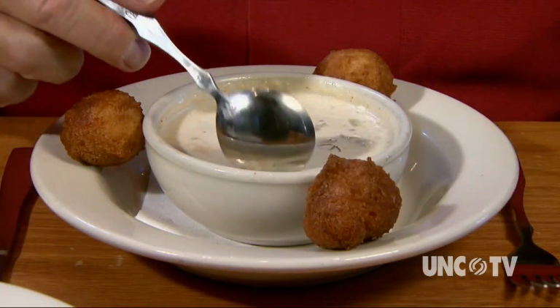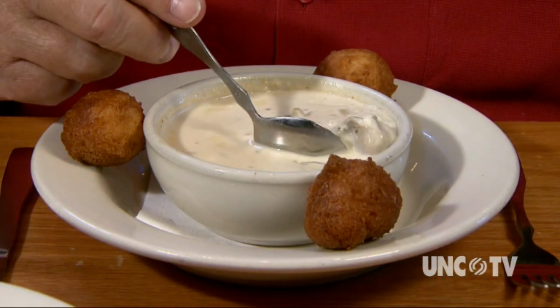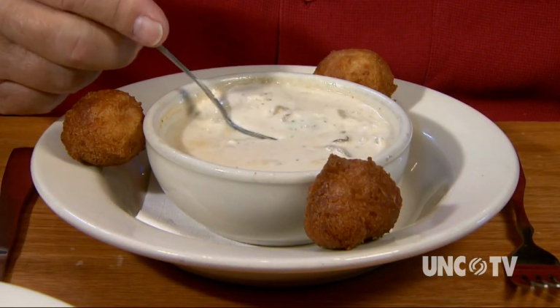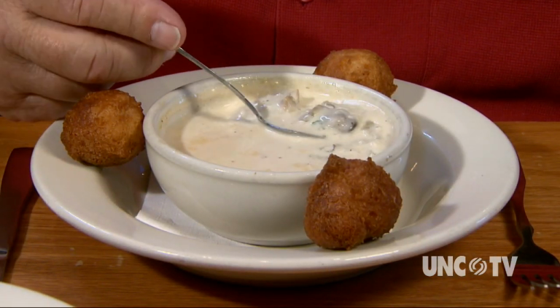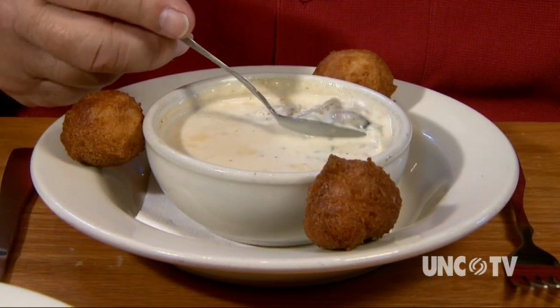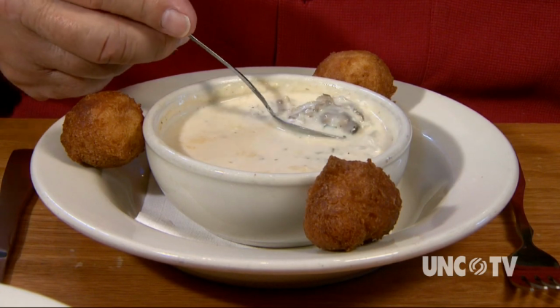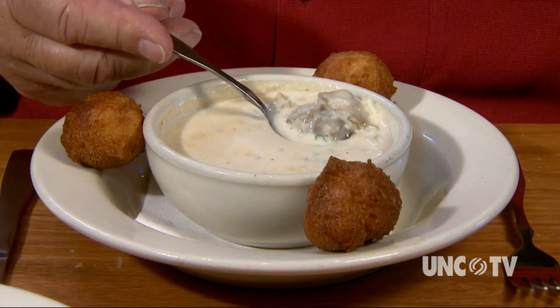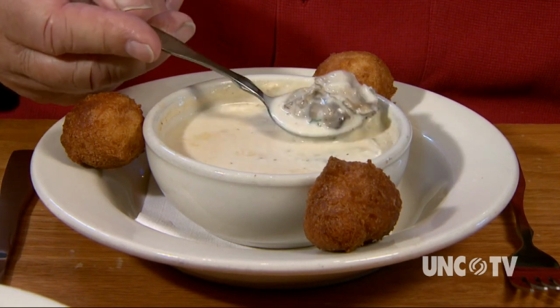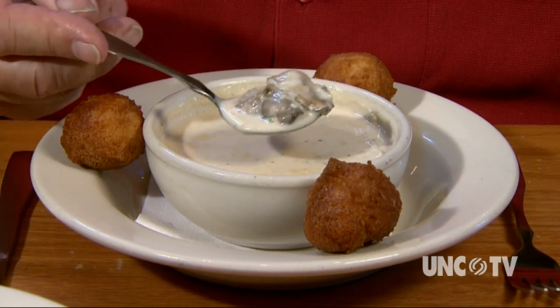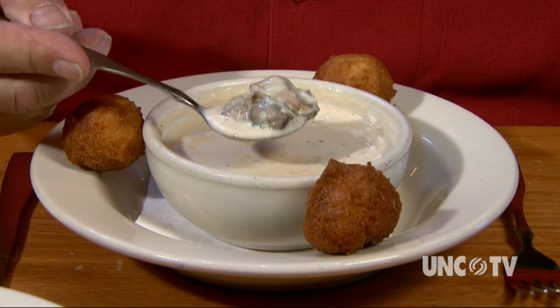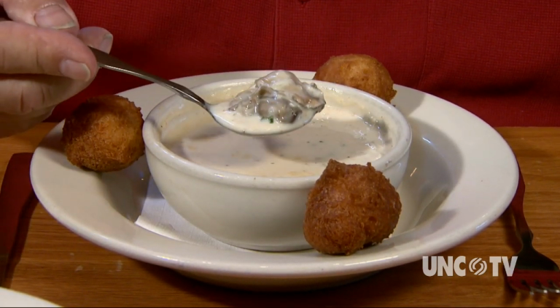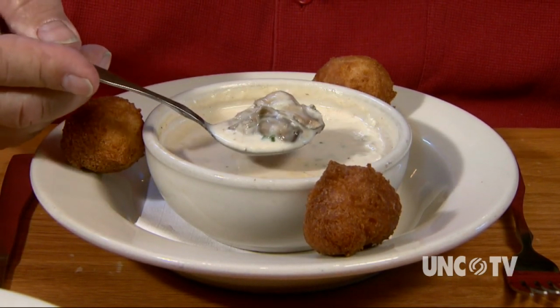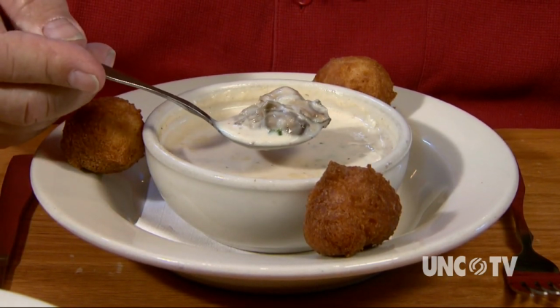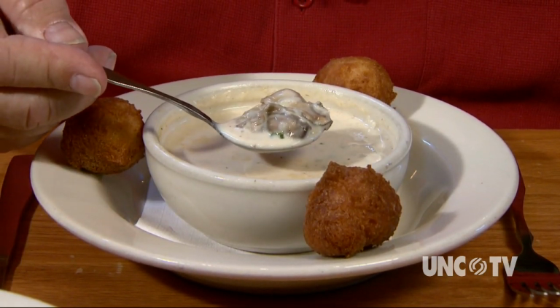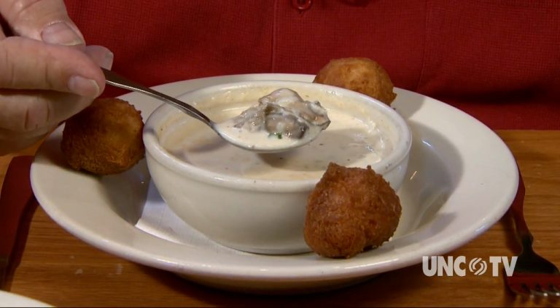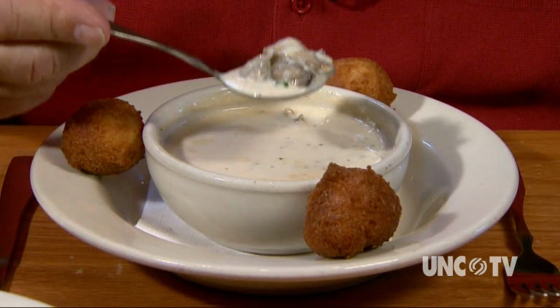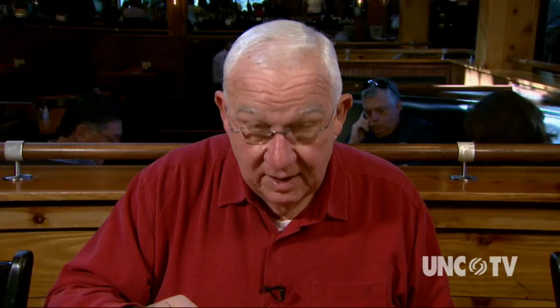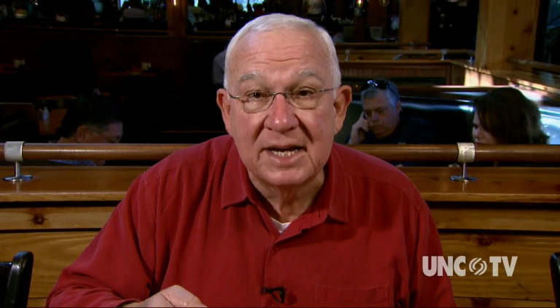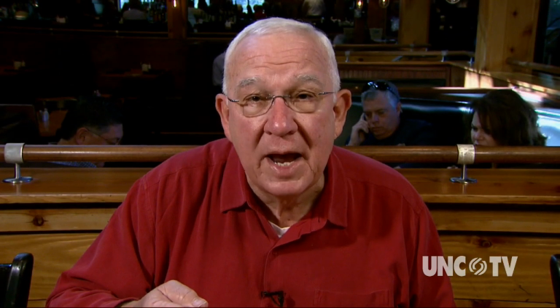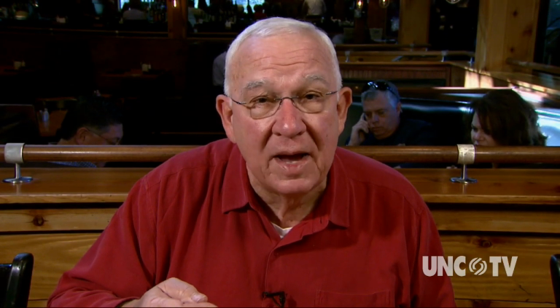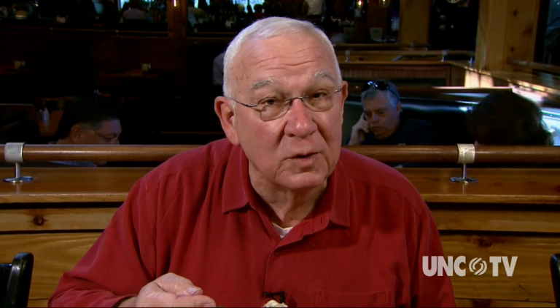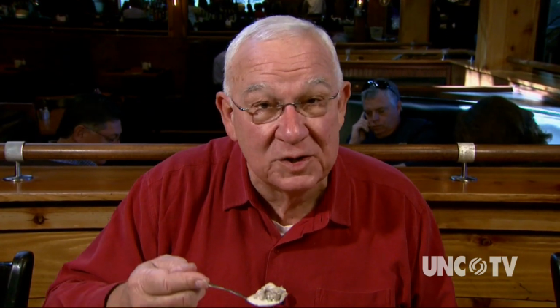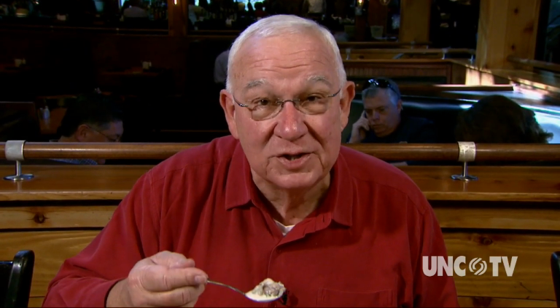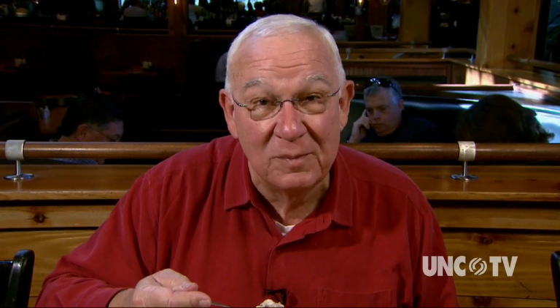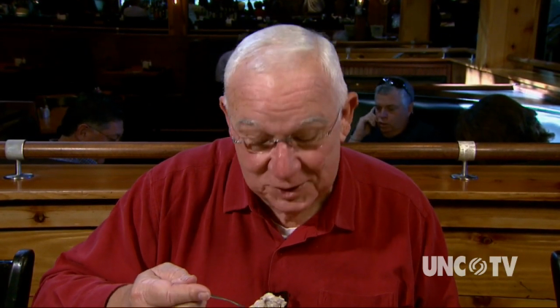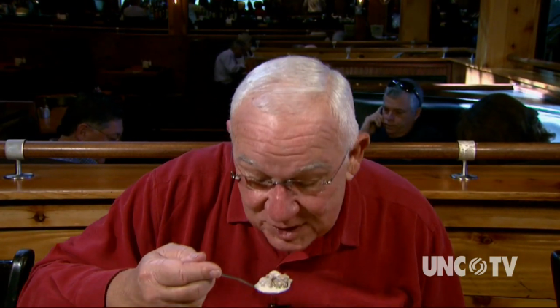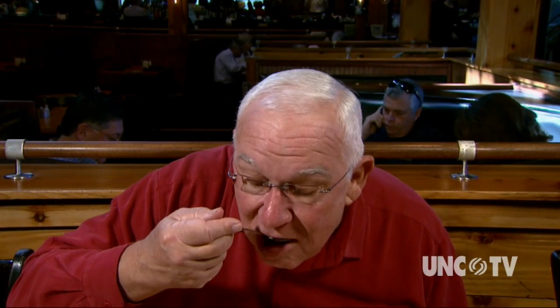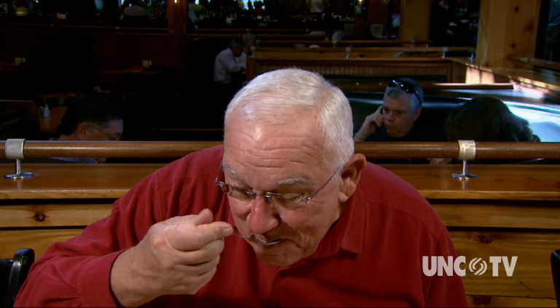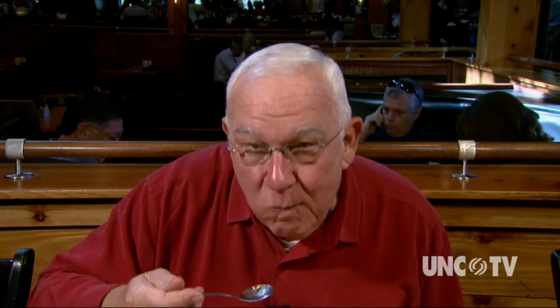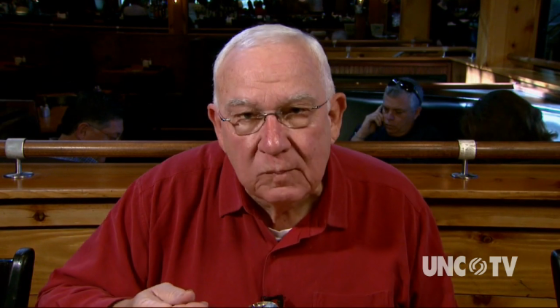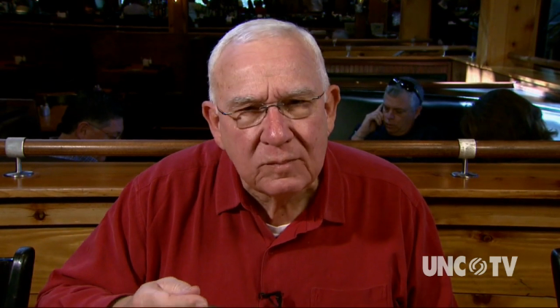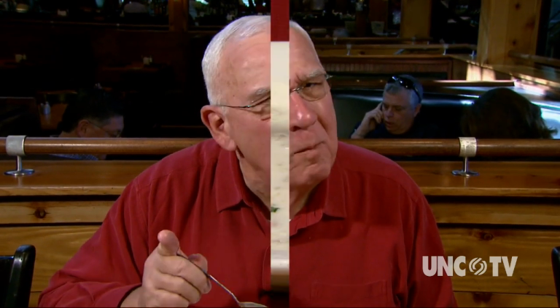Oyster stew is a very traditional North Carolina dish, but of course they've added their own special touches. Tasso ham and gorgonzola cheese are among those touches. Mmm.